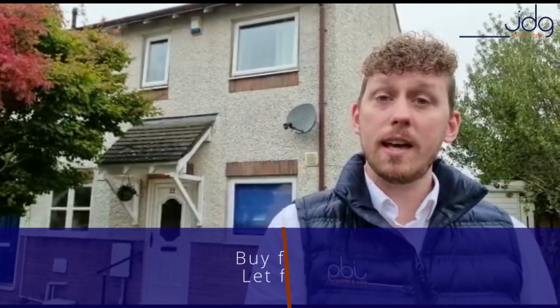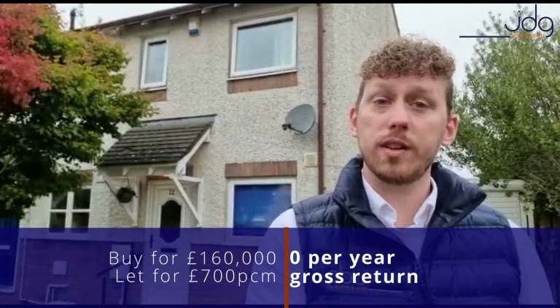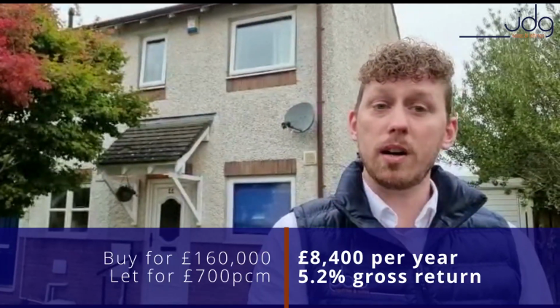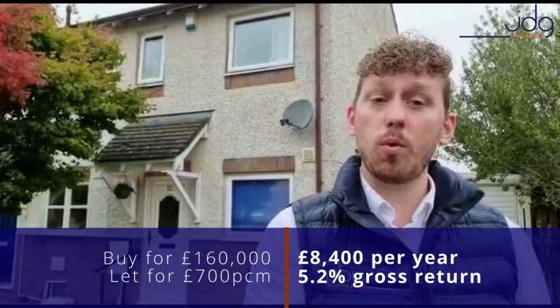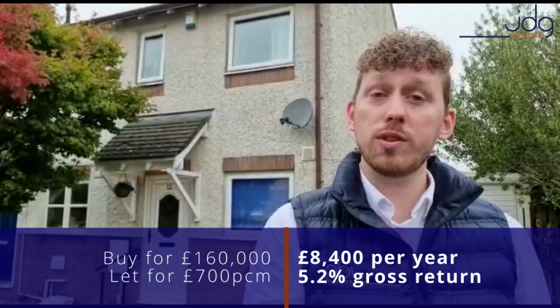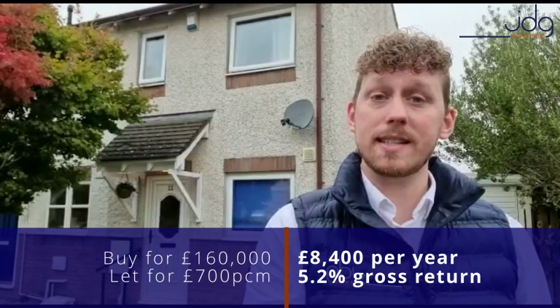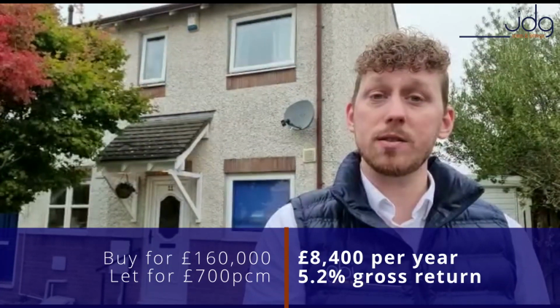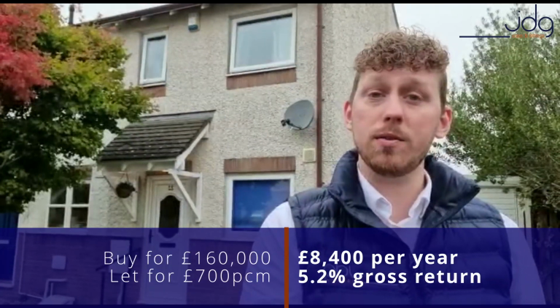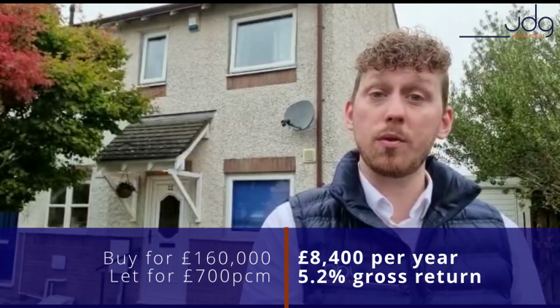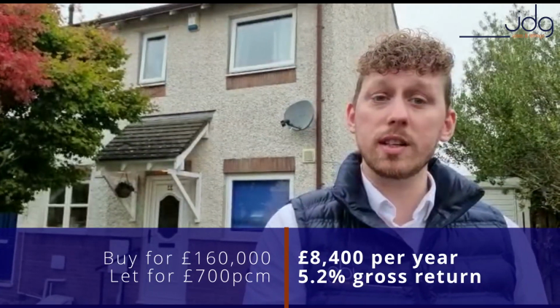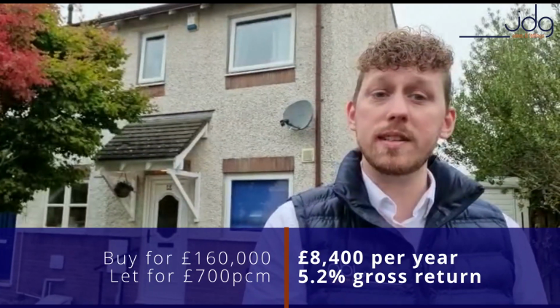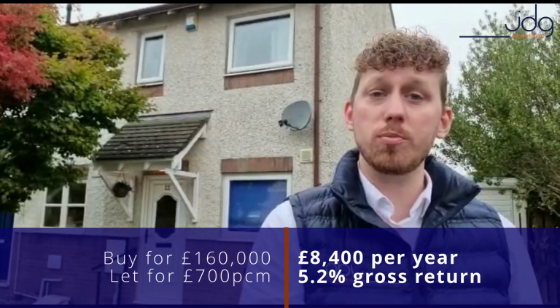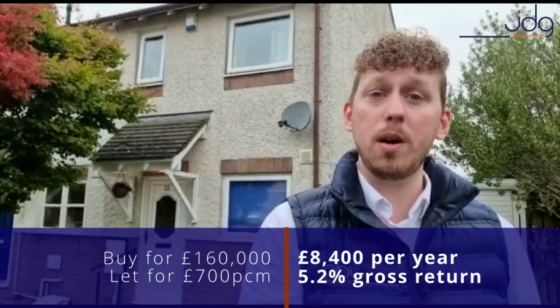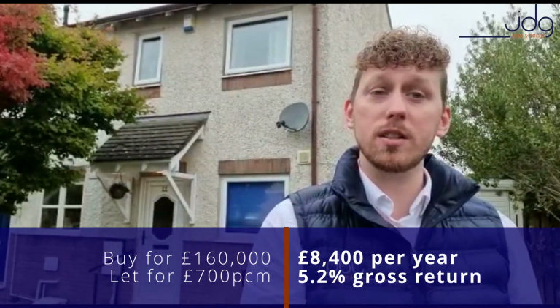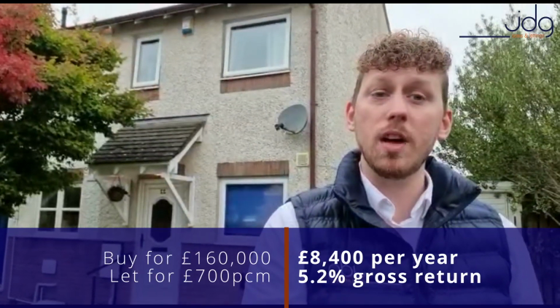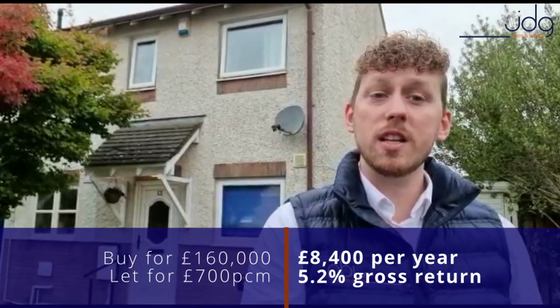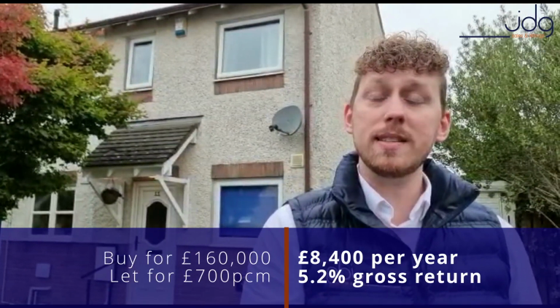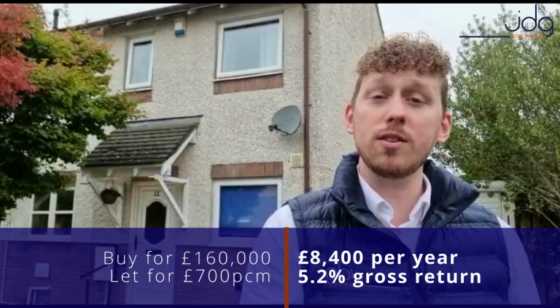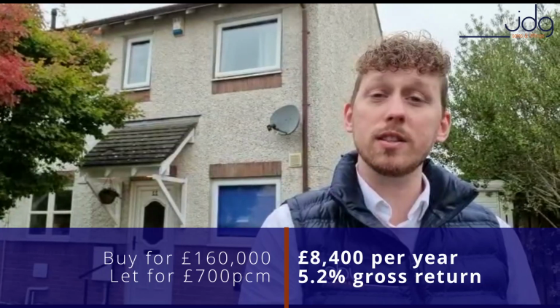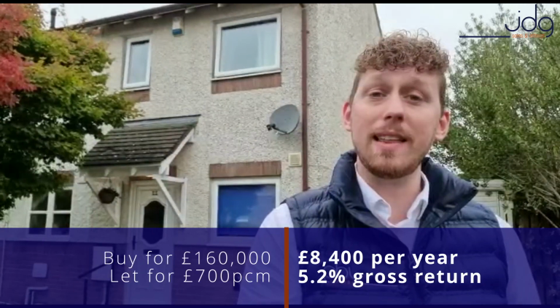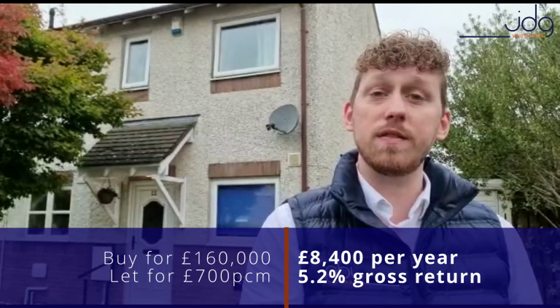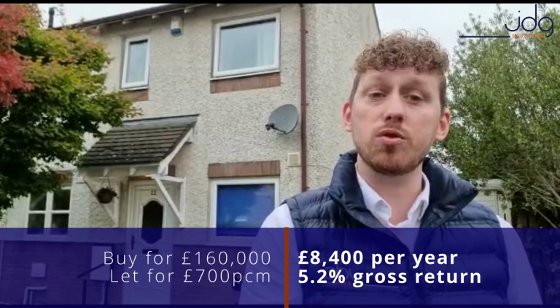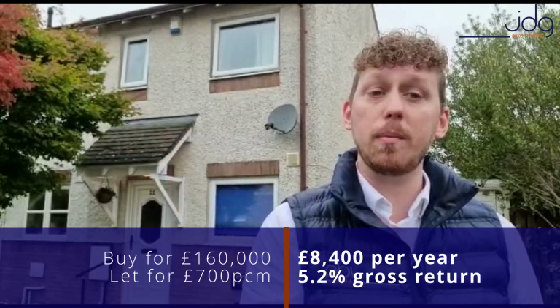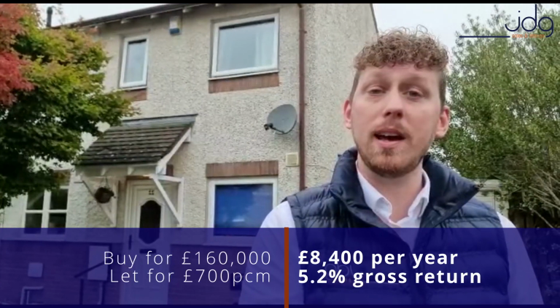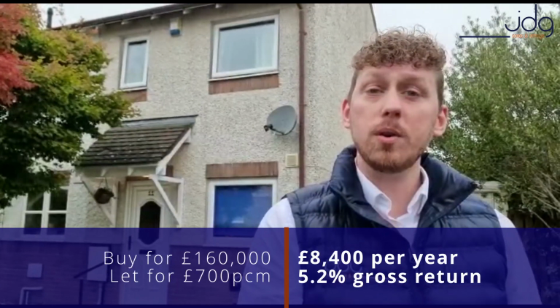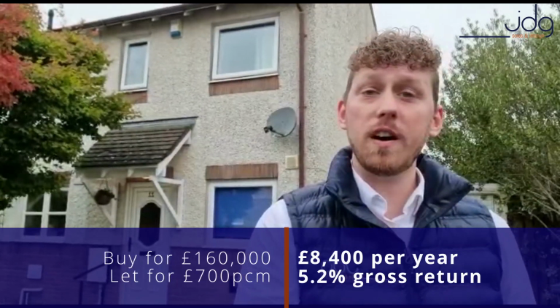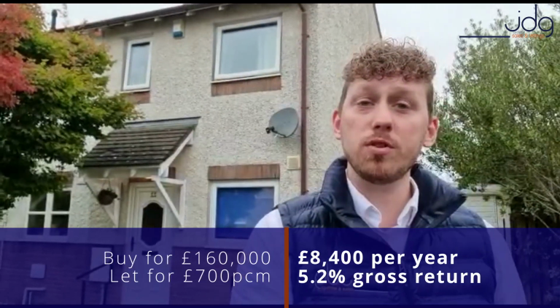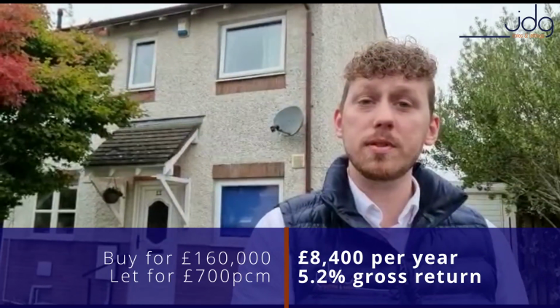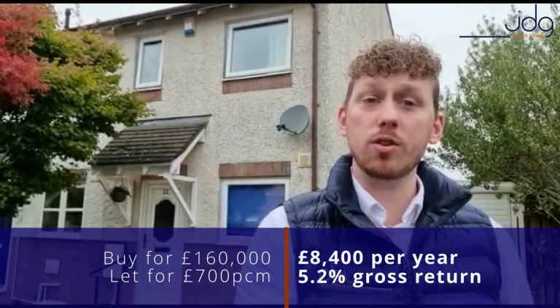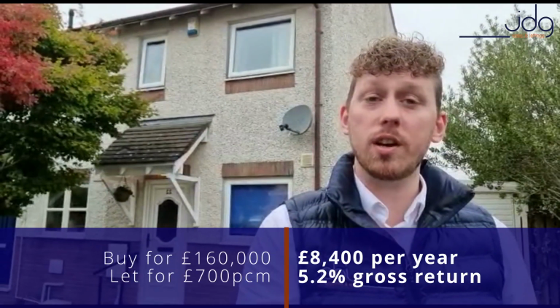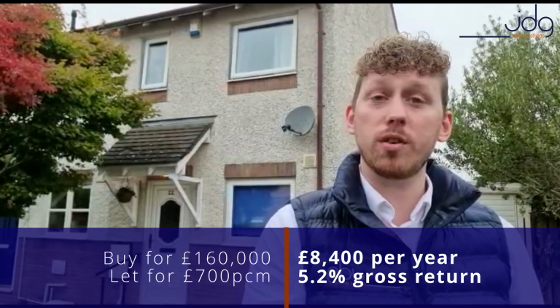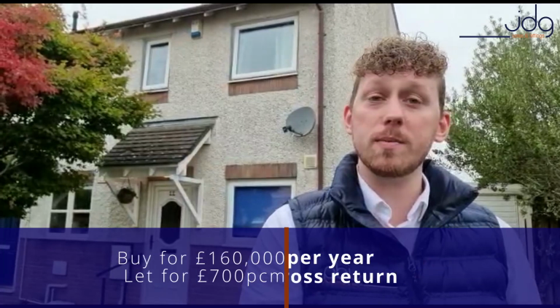It's currently on the market for £160,000 and with a rental income of £700 per calendar month, you'd expect to see an annual yield of £8,400 per year, which is a 5.2% gross return on your investment.